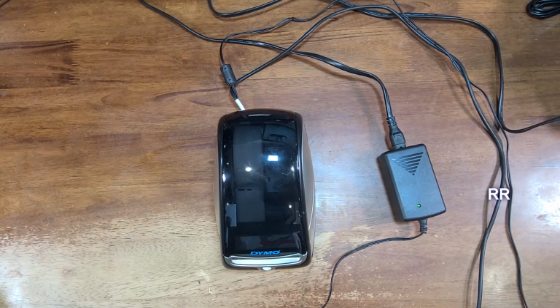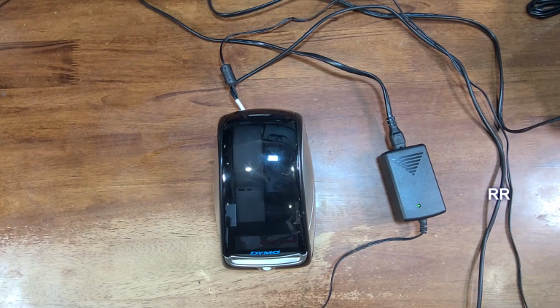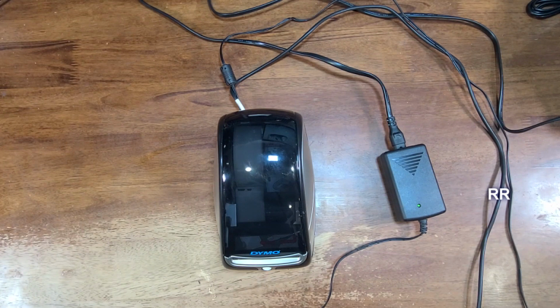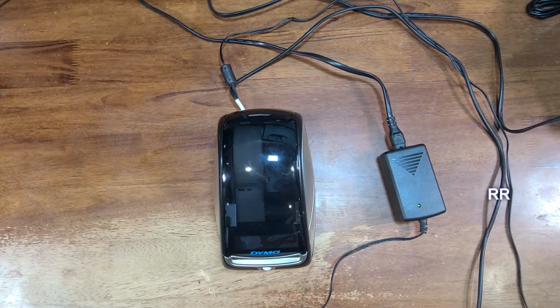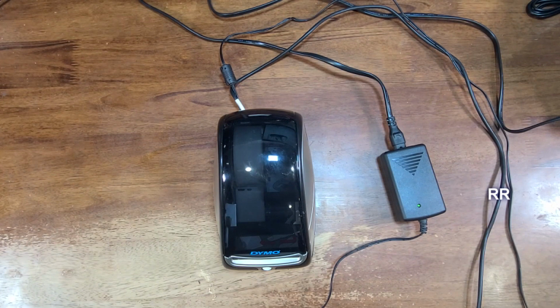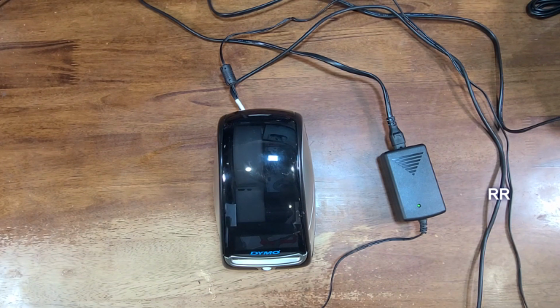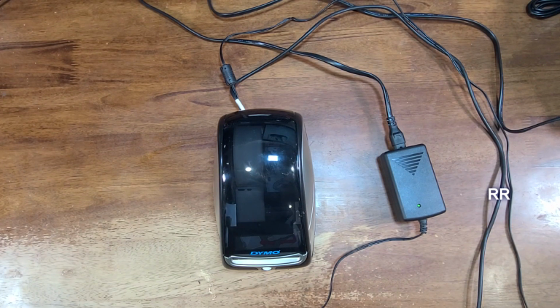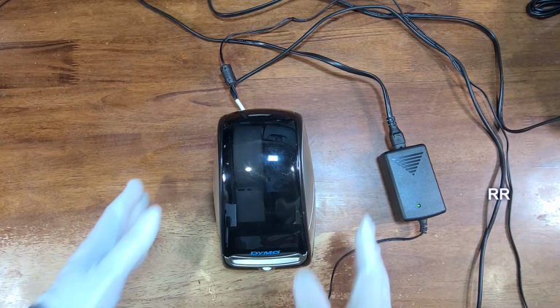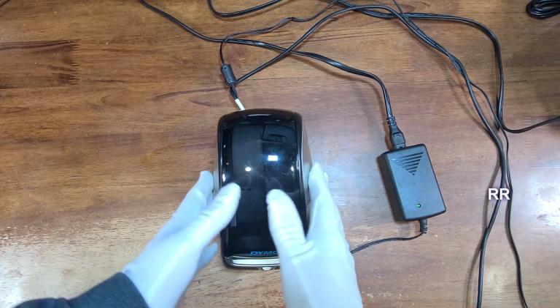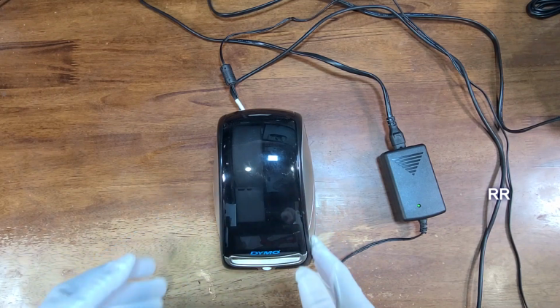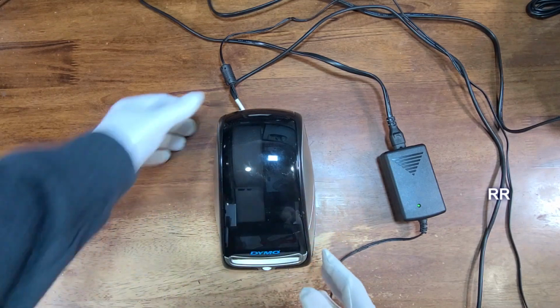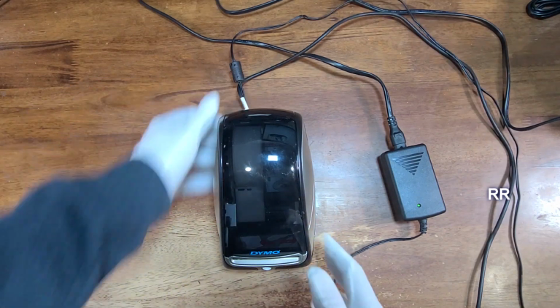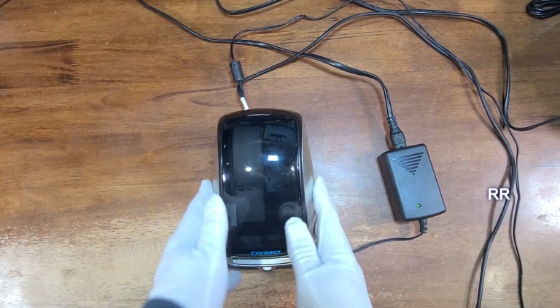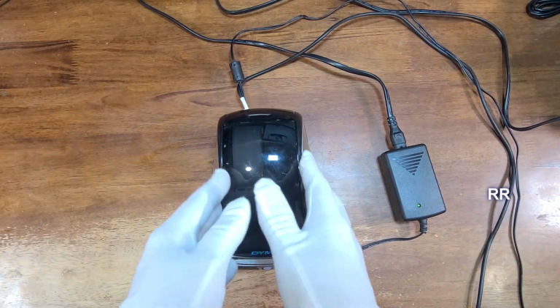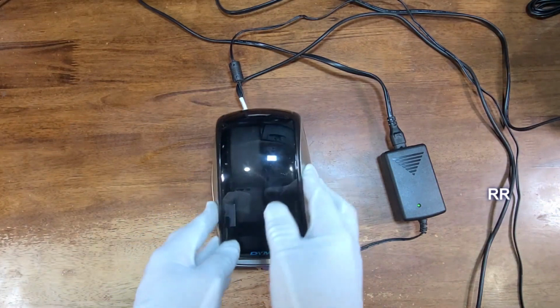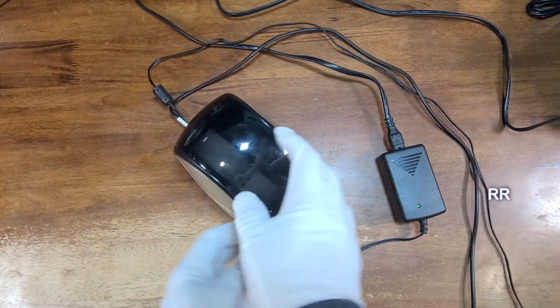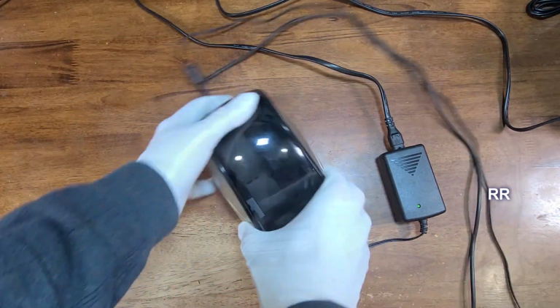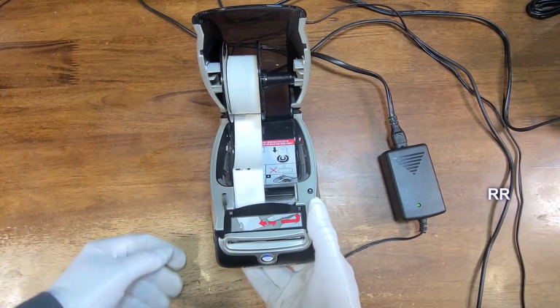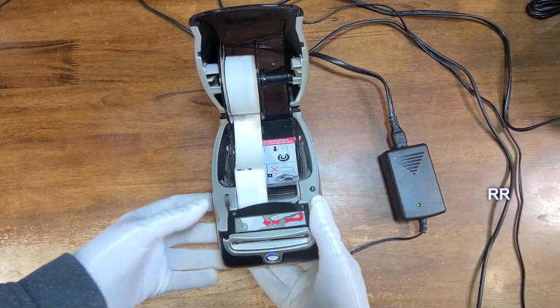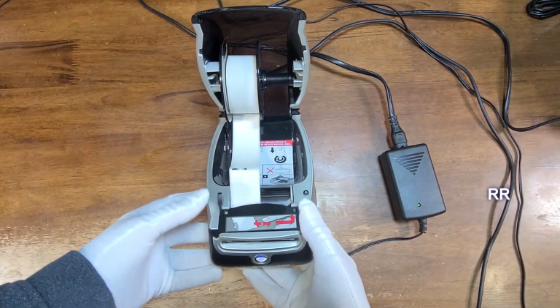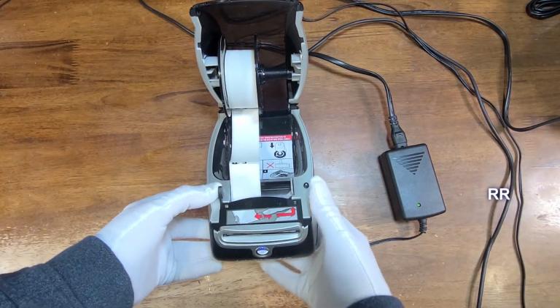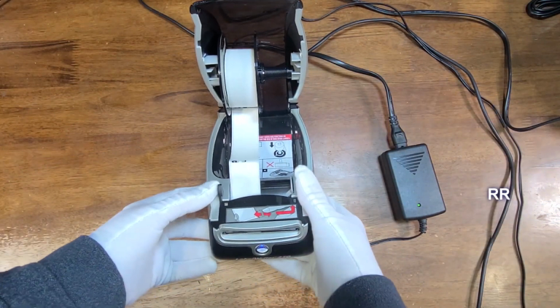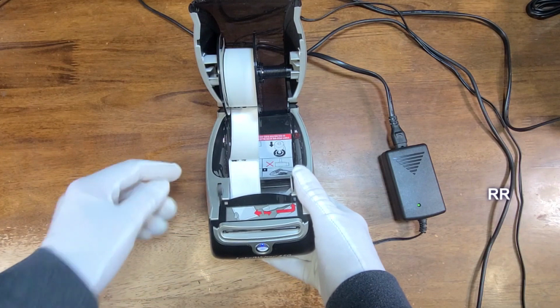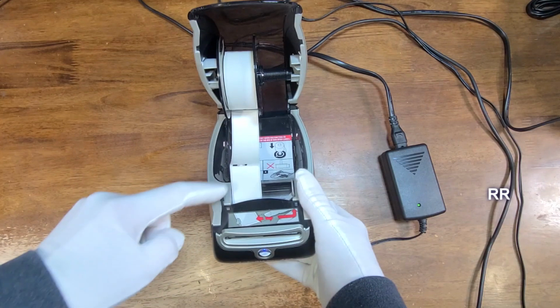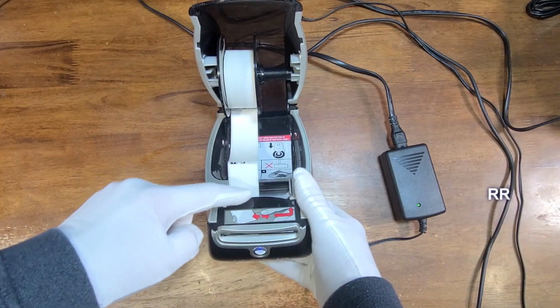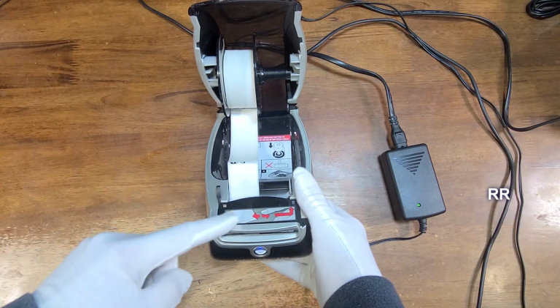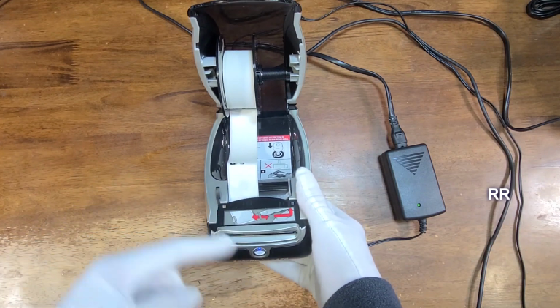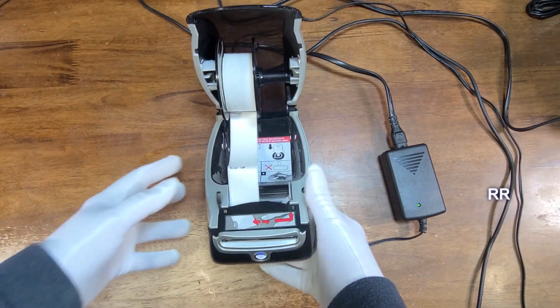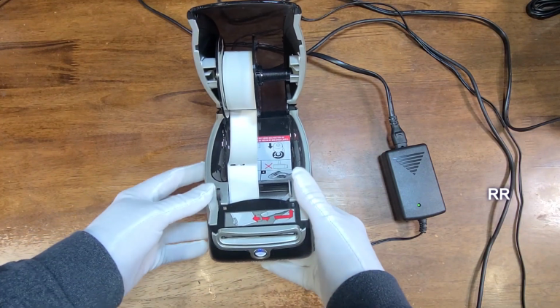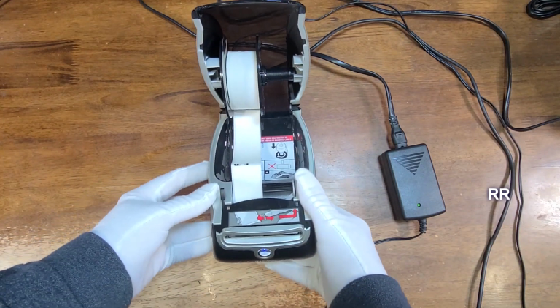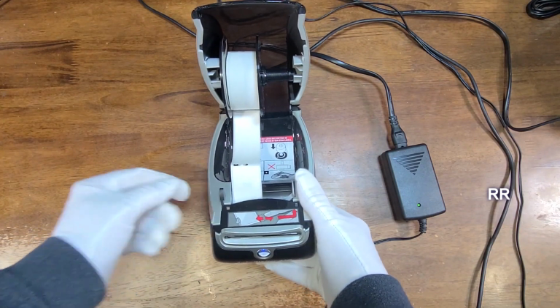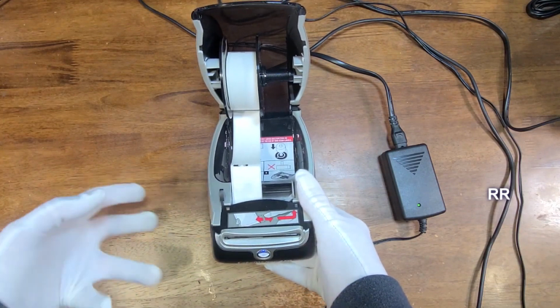It says it works with Word, Excel, Outlook, and Google Contacts, though I've never done that — I actually just used the DYMO software. It also obviously comes with a set of instructions.